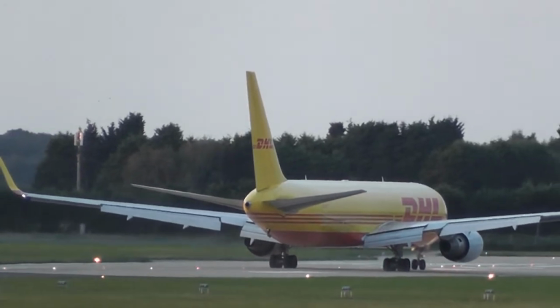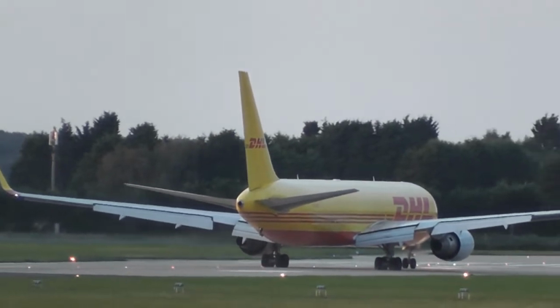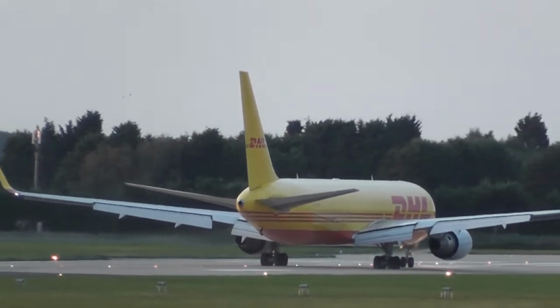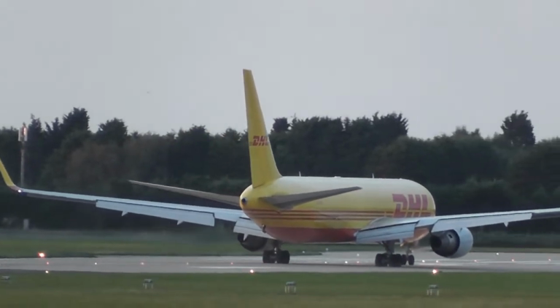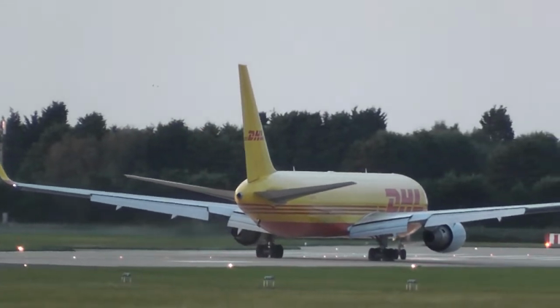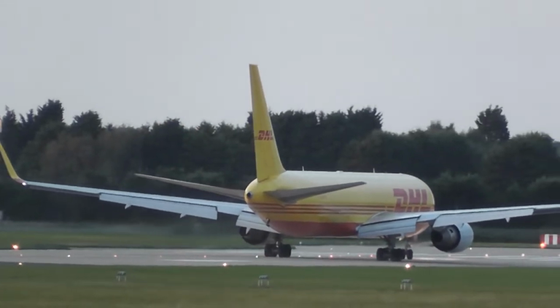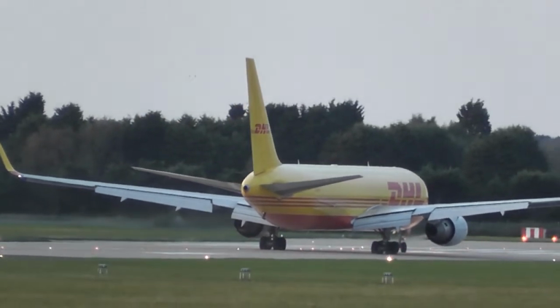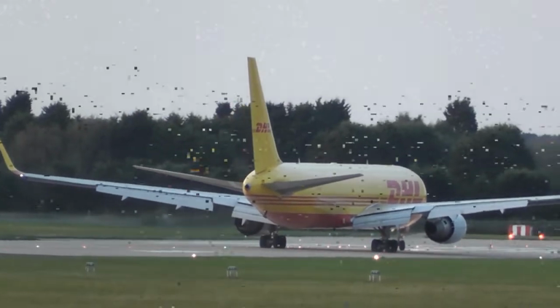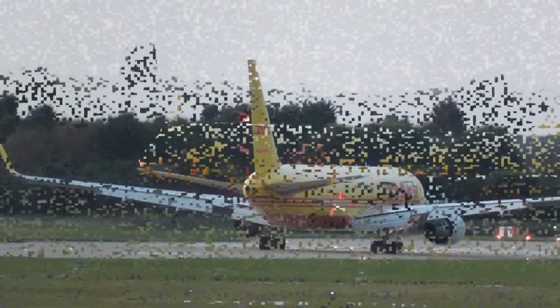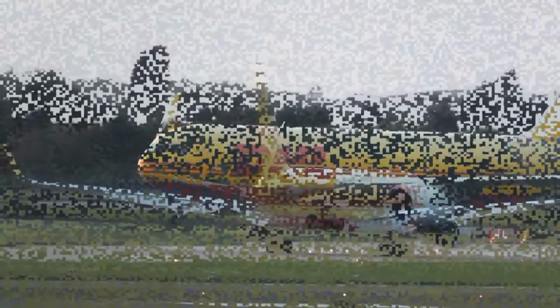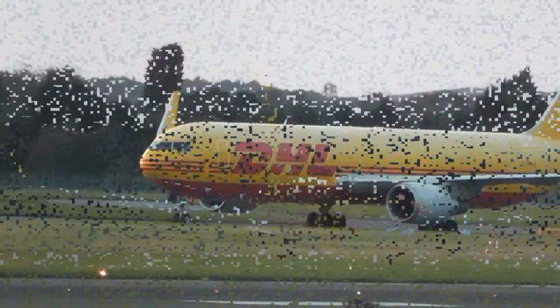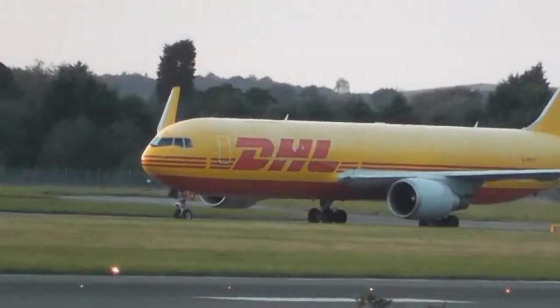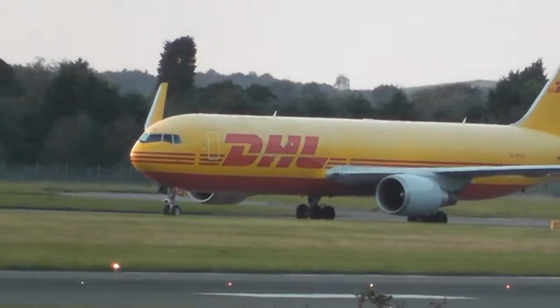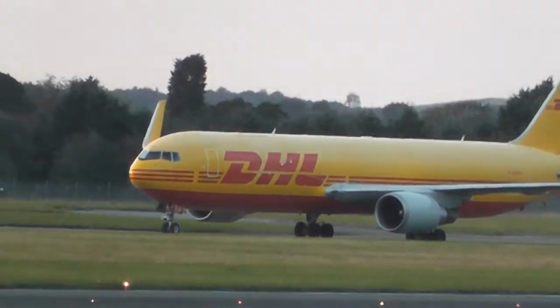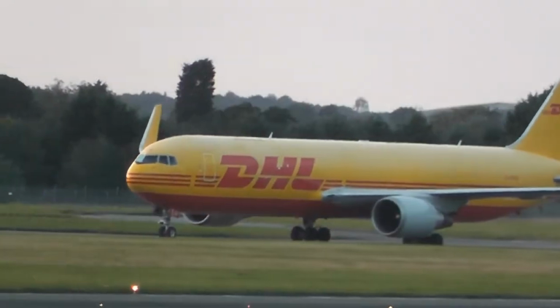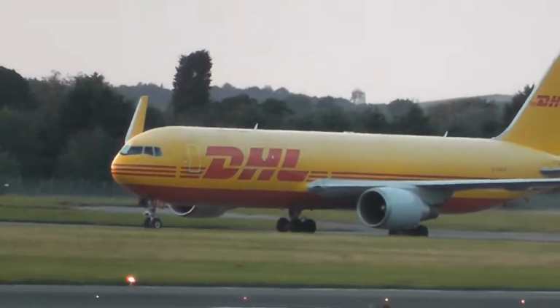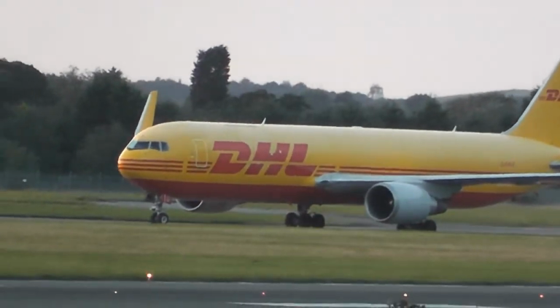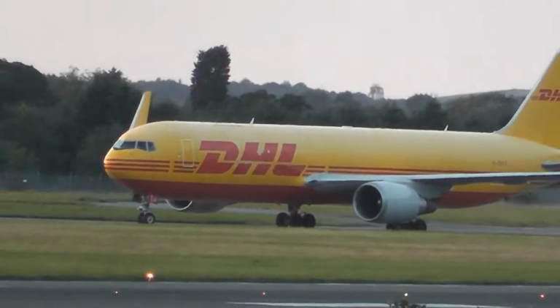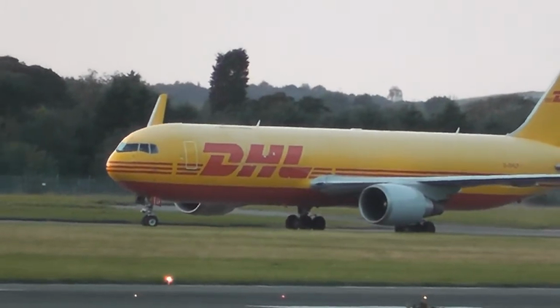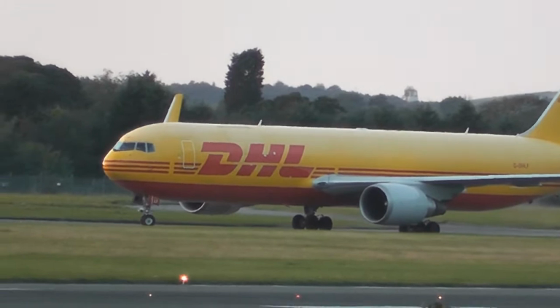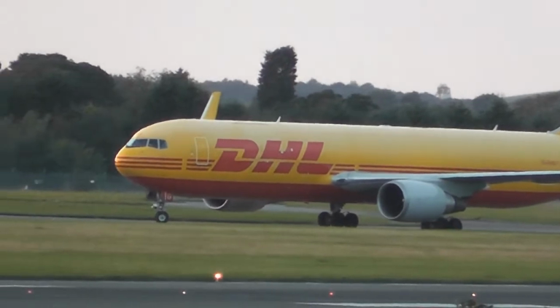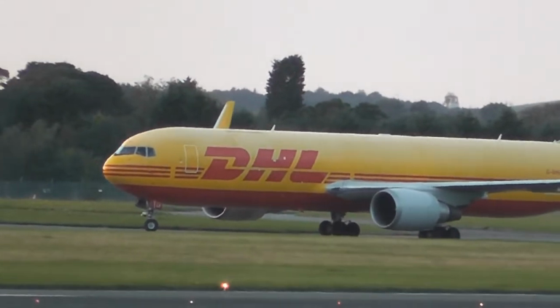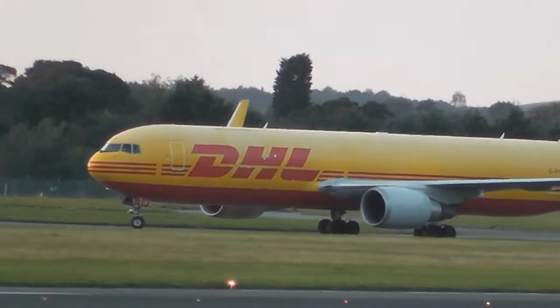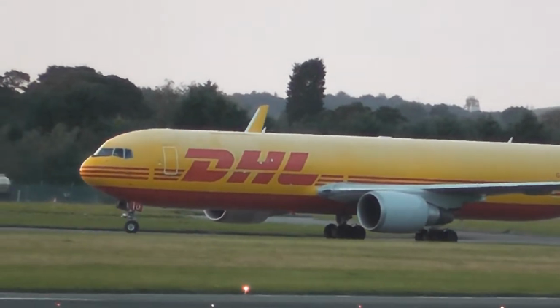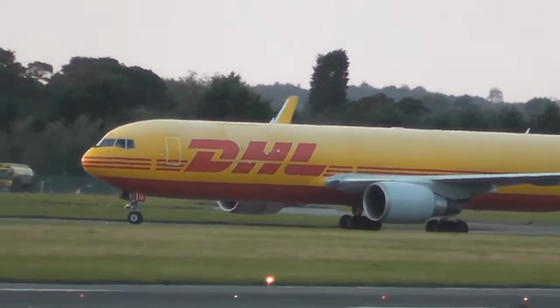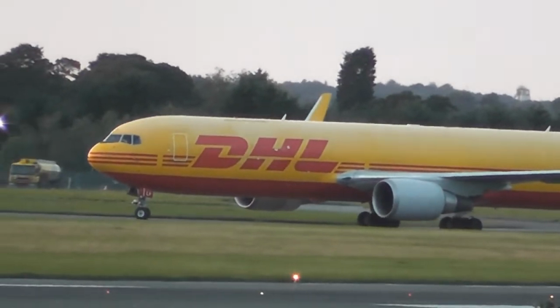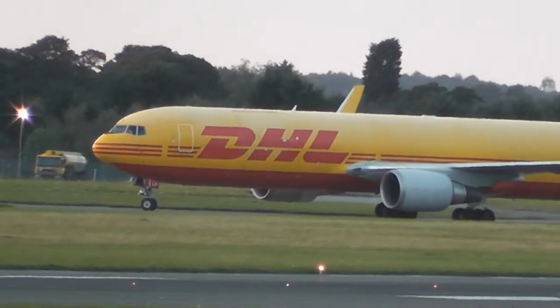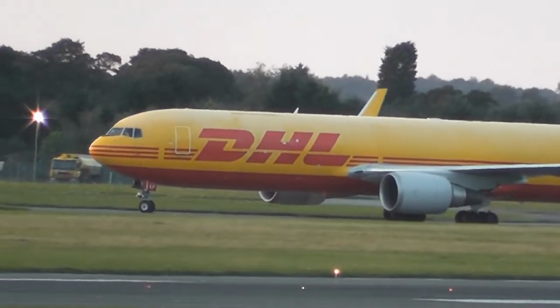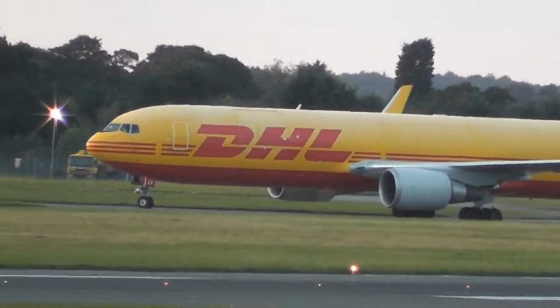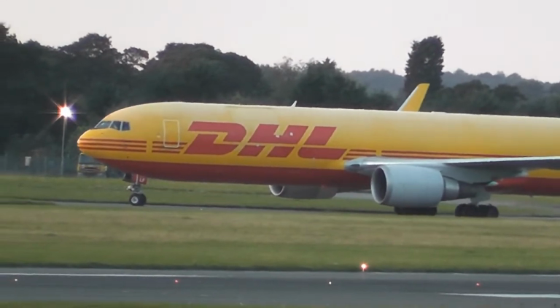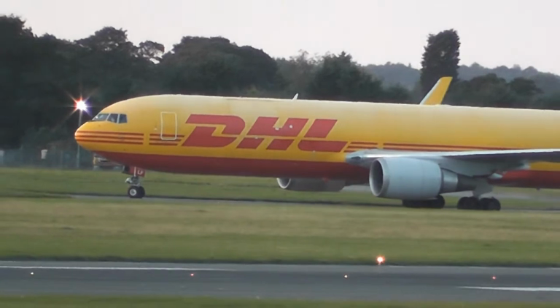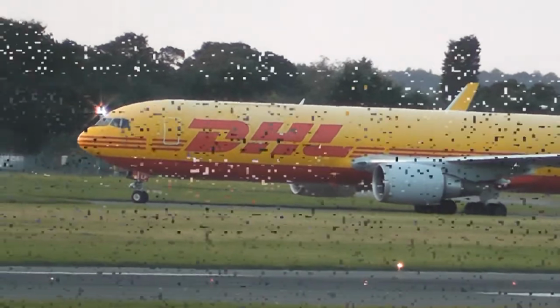Traffic is anywhere nine in six miles, runway zero two. 07-319, Doncaster, good evening, runway zero two, clear to land, surface wind zero one zero degrees, four knots.